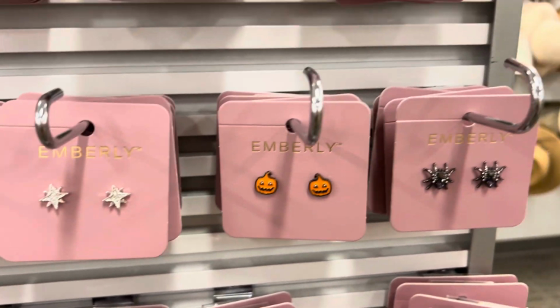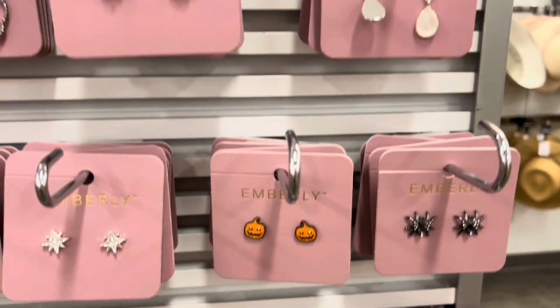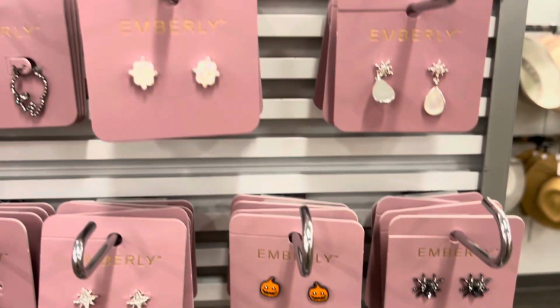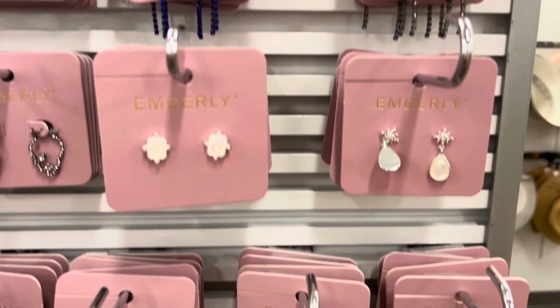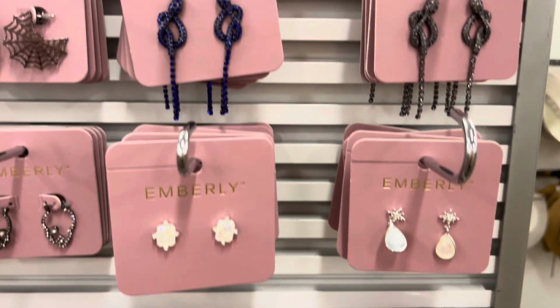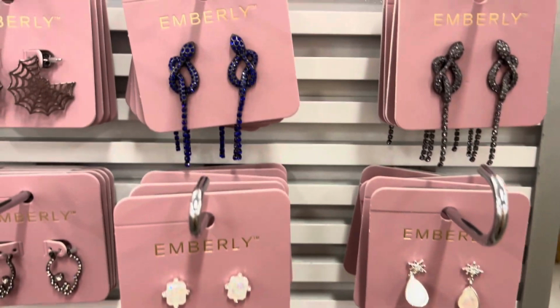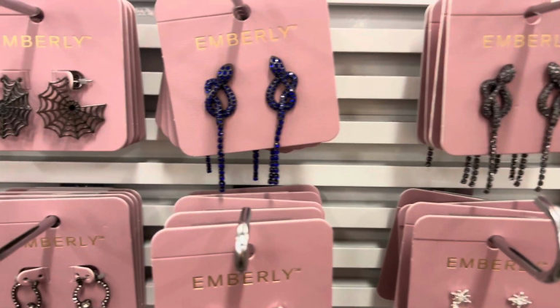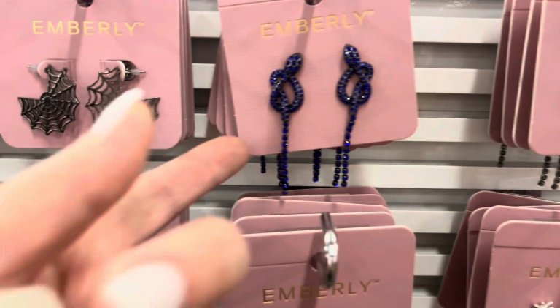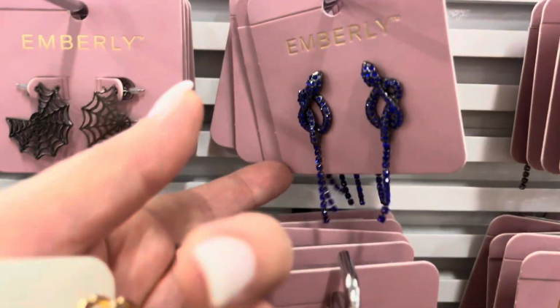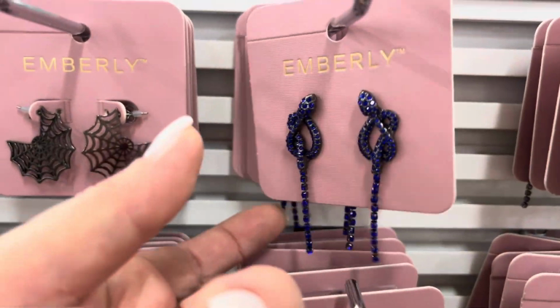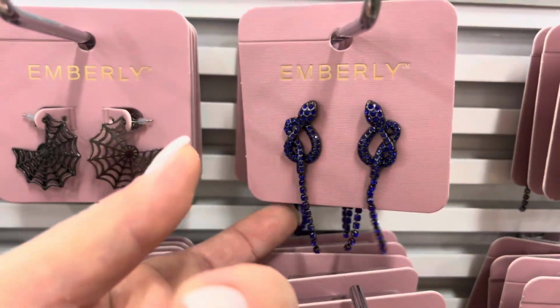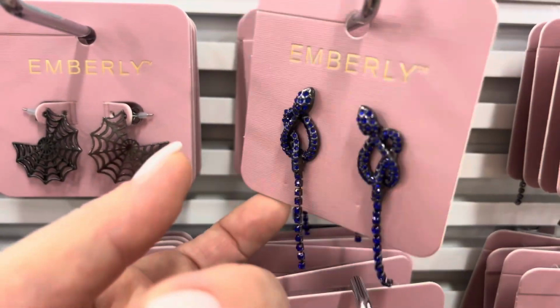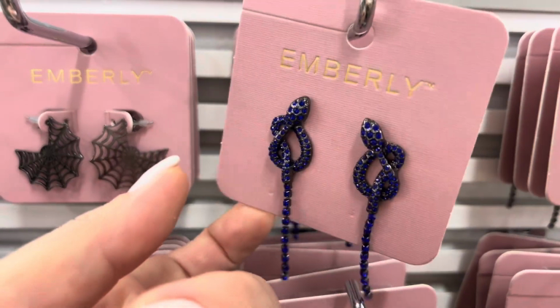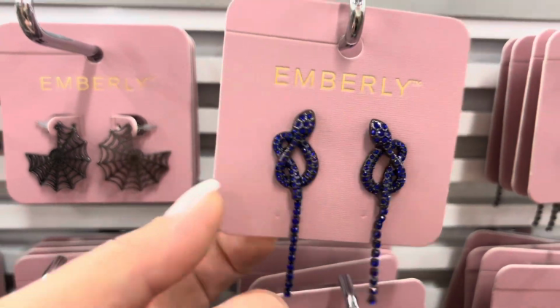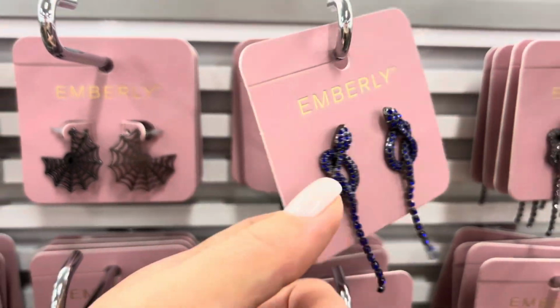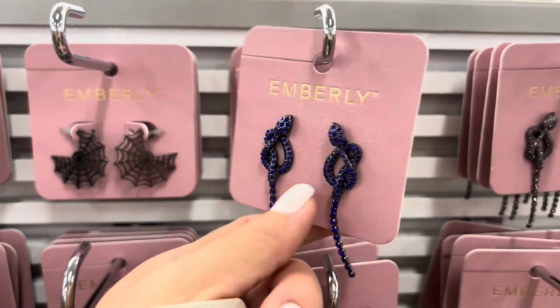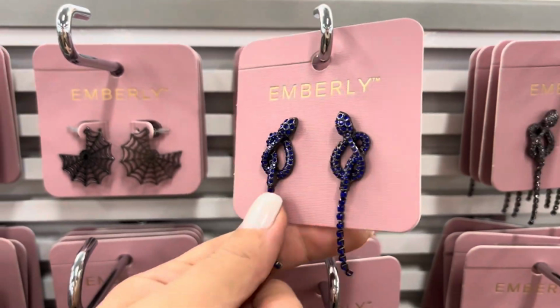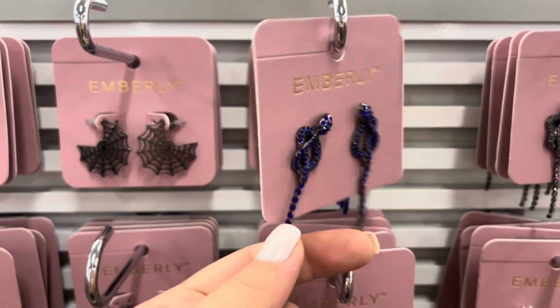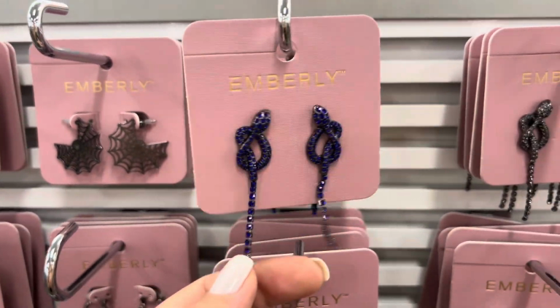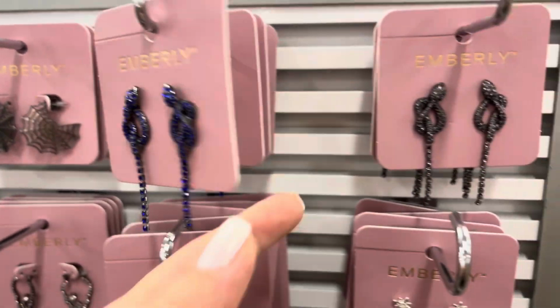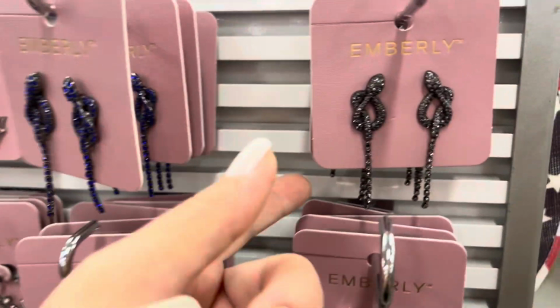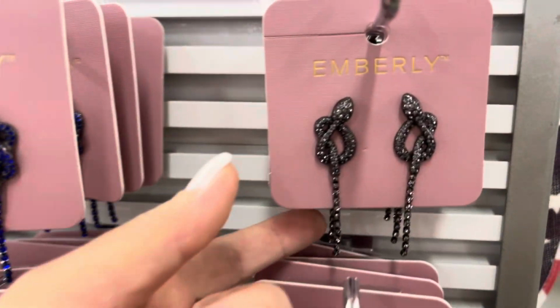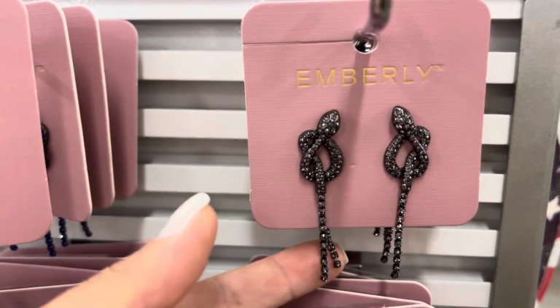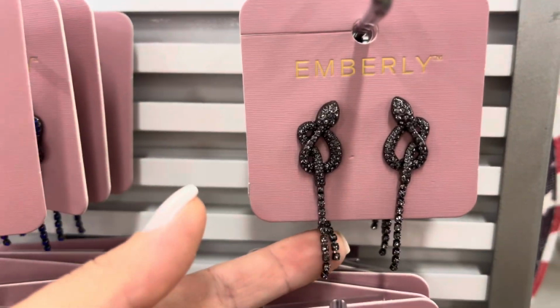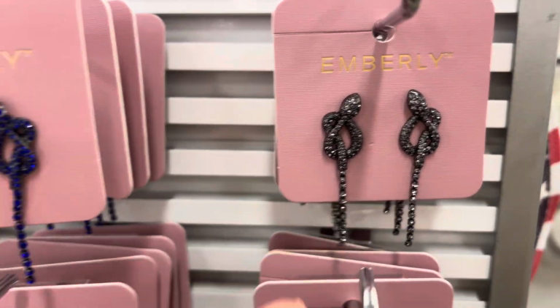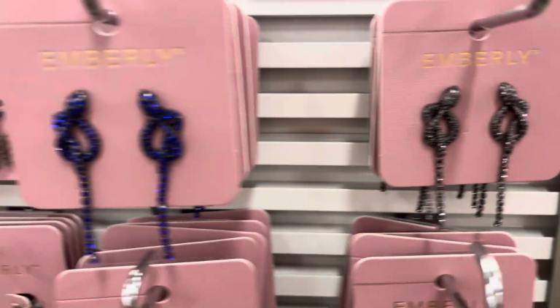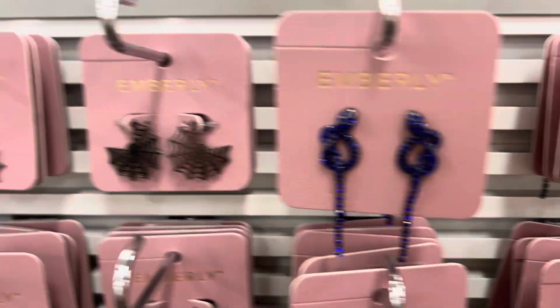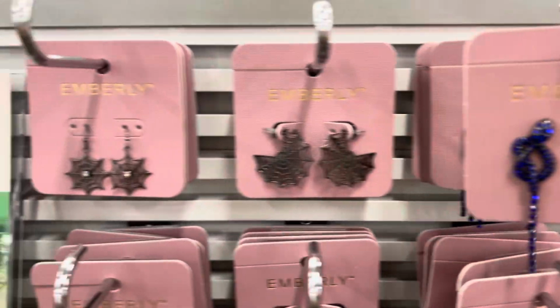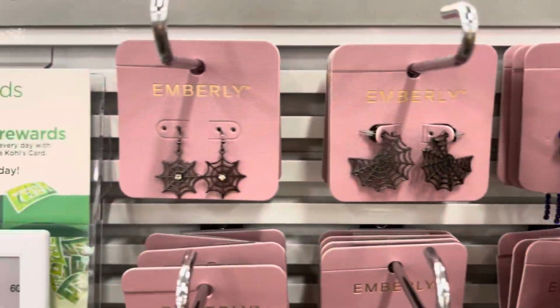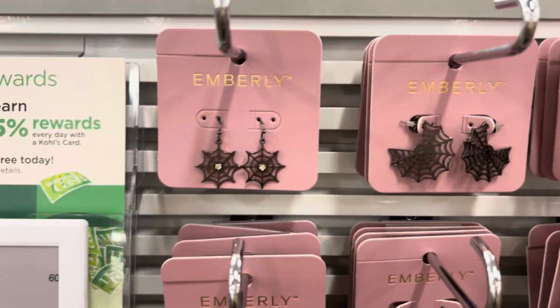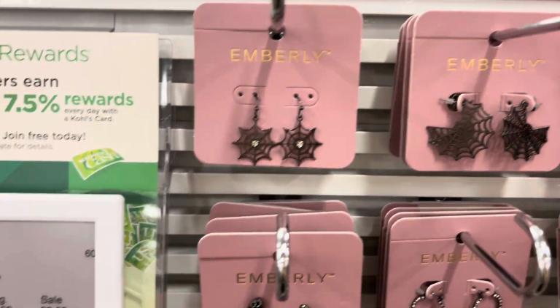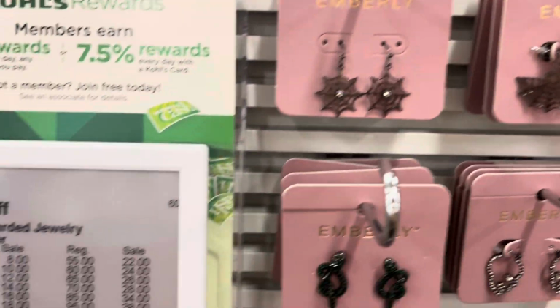Very, very cute. This looks like a snake — wow, it's got a purple and black design. Very pretty.